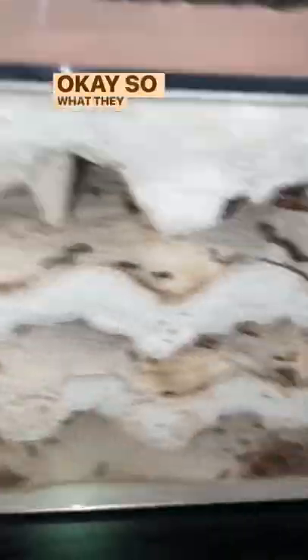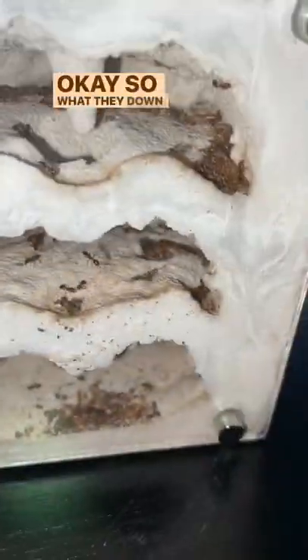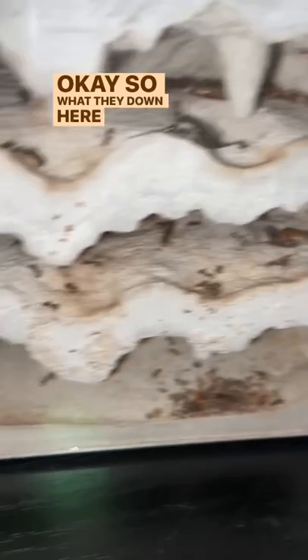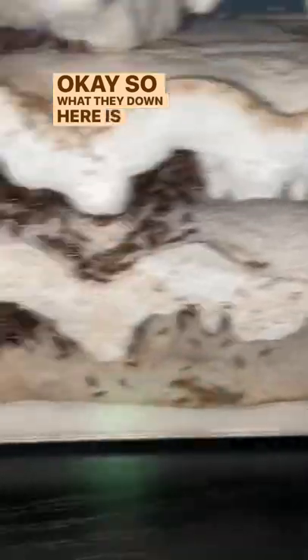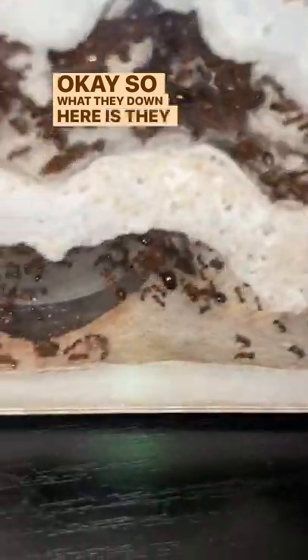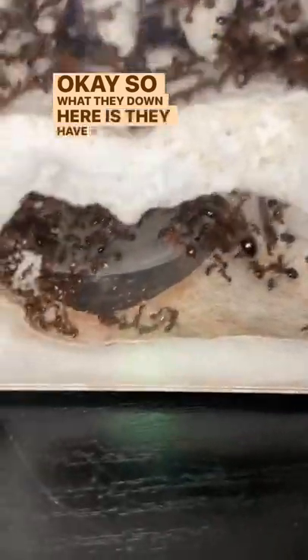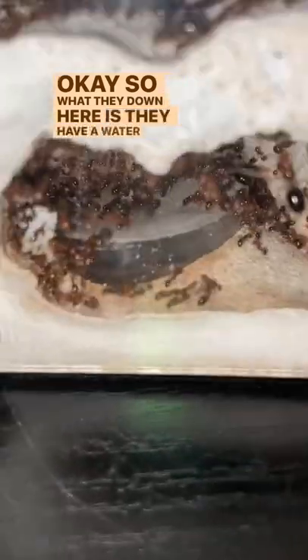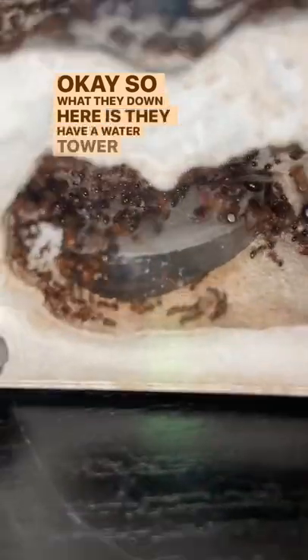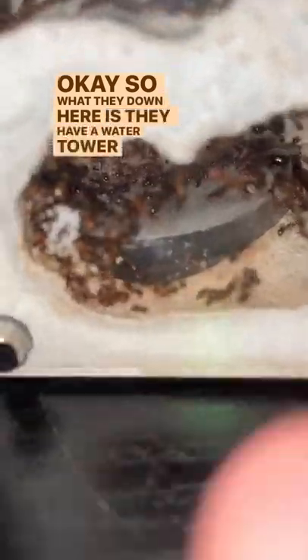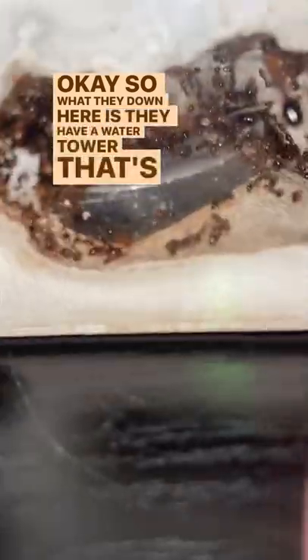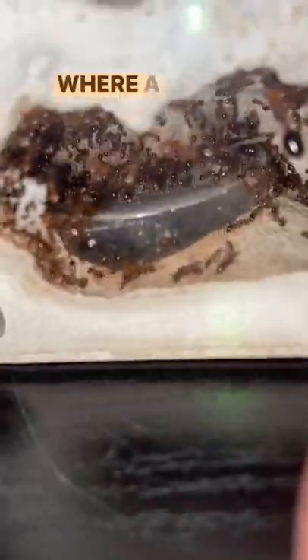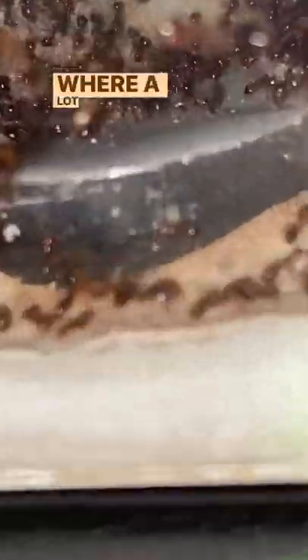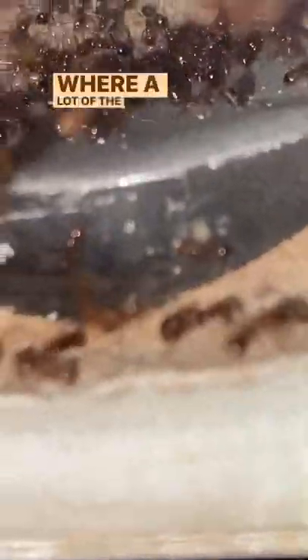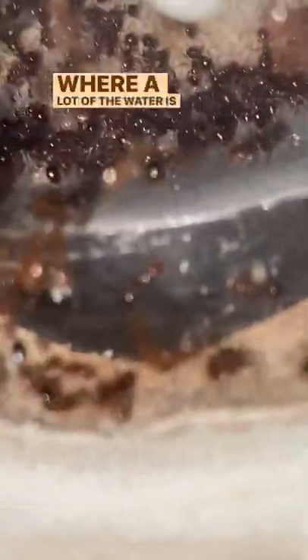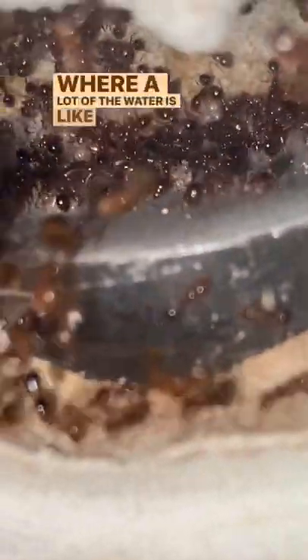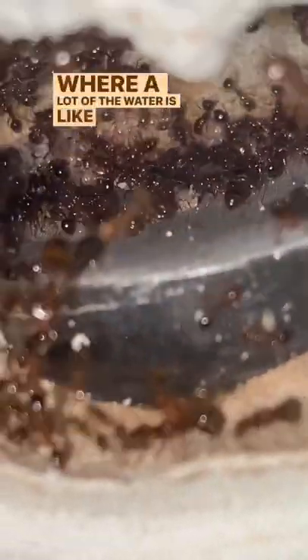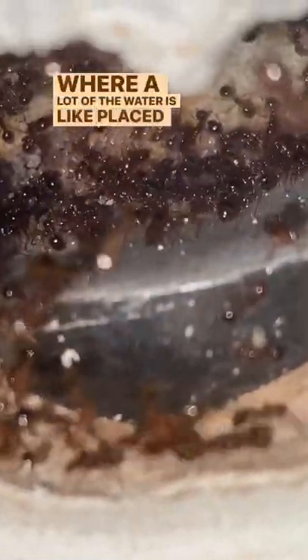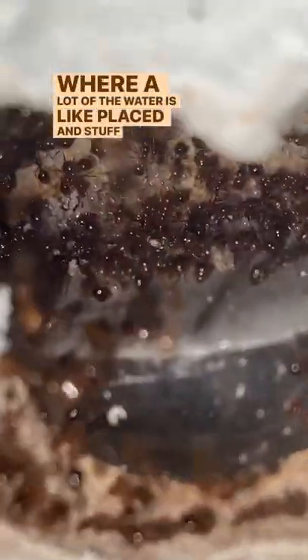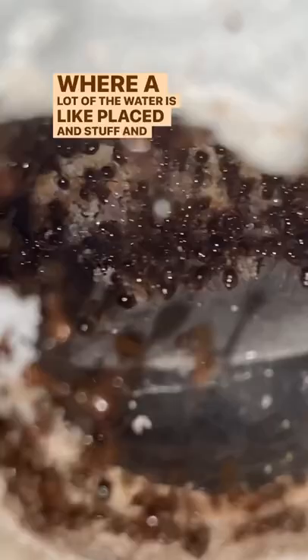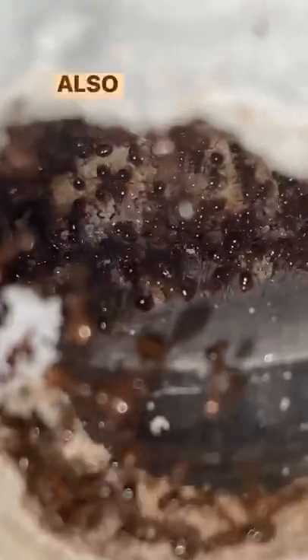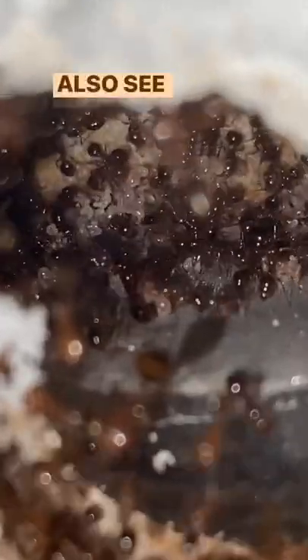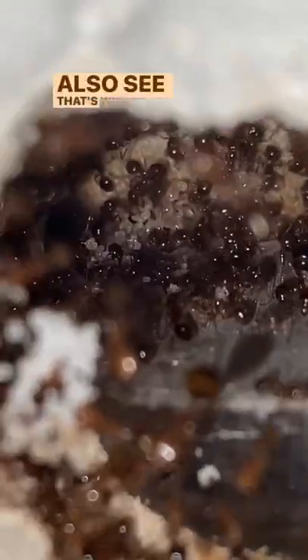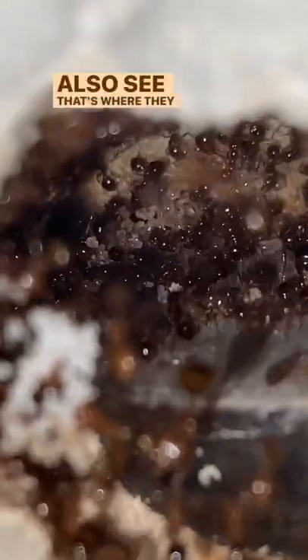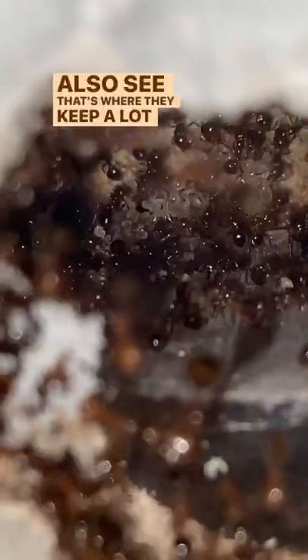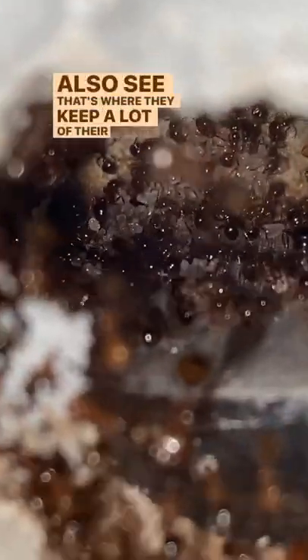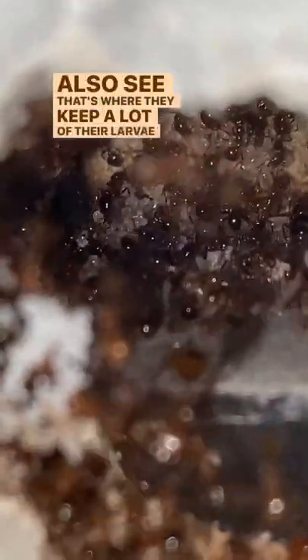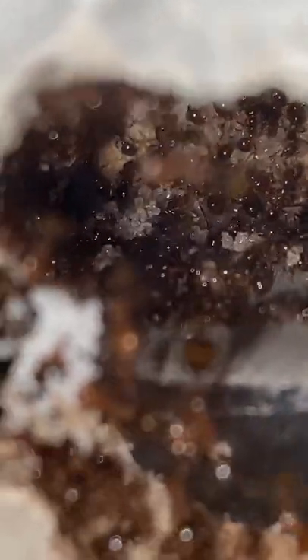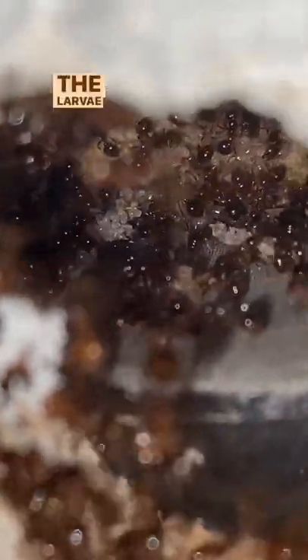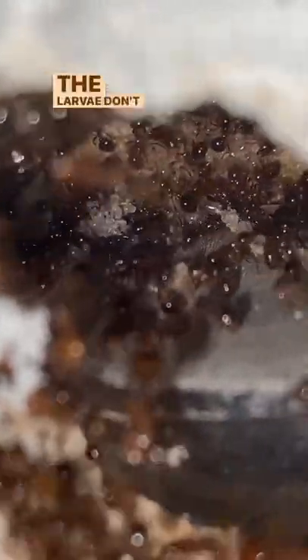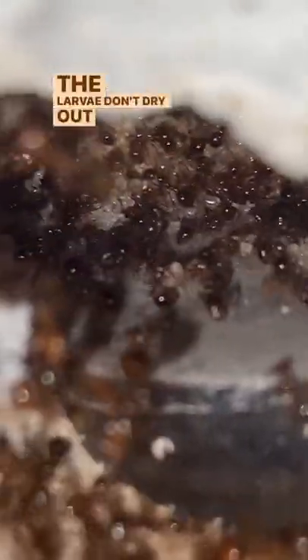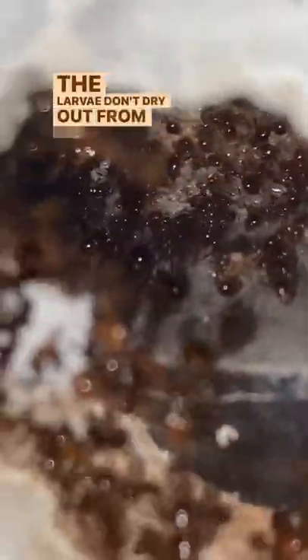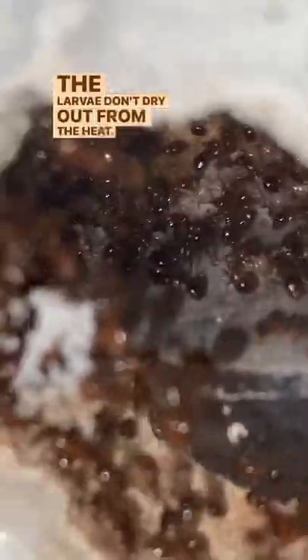What they have down here is a water tower — that's where a lot of the water is placed. You can also see that's where they keep a lot of their larvae, so that the larvae don't dry out from the heat.